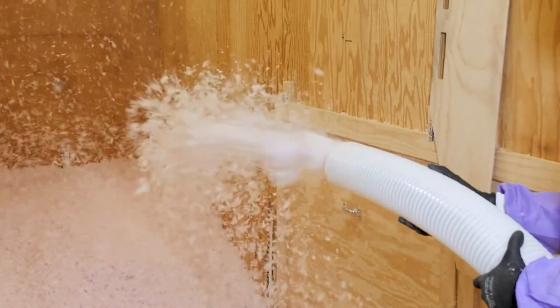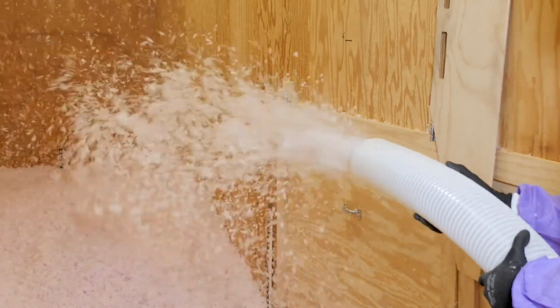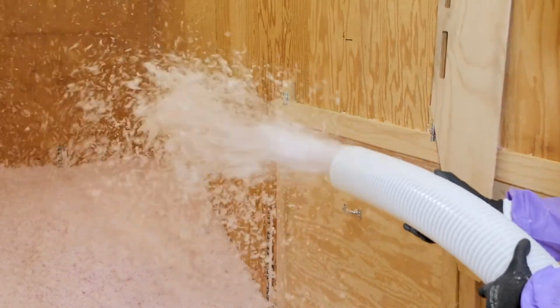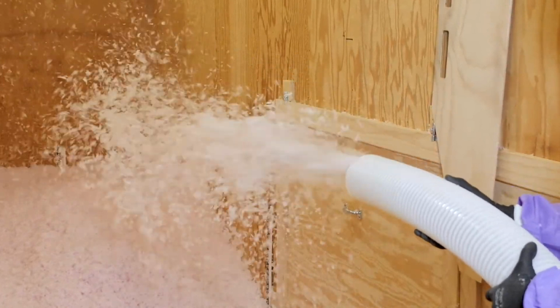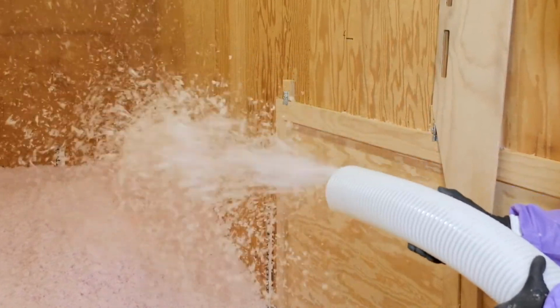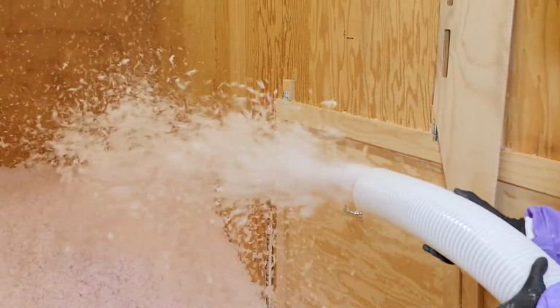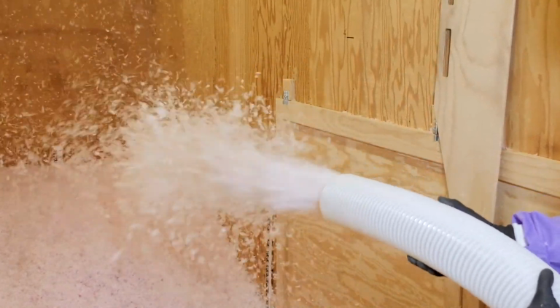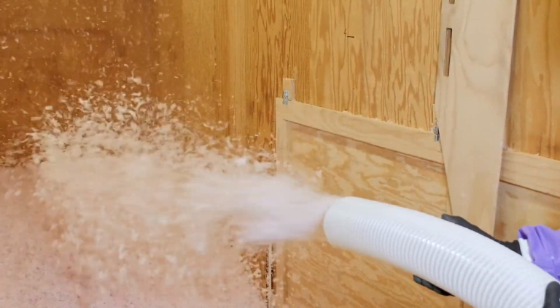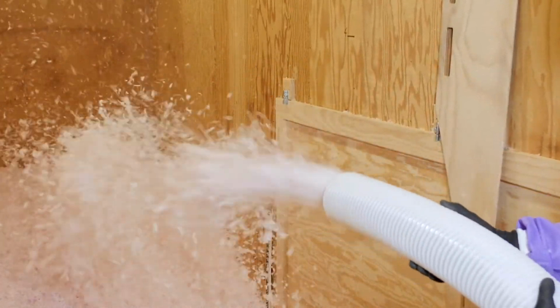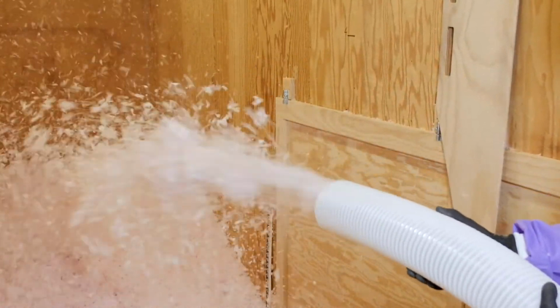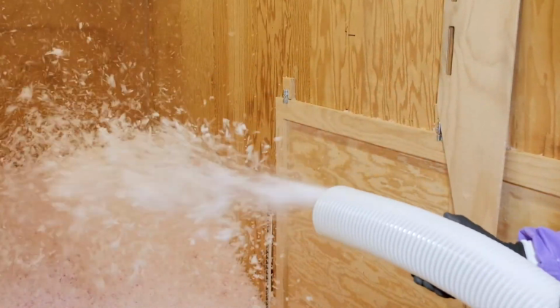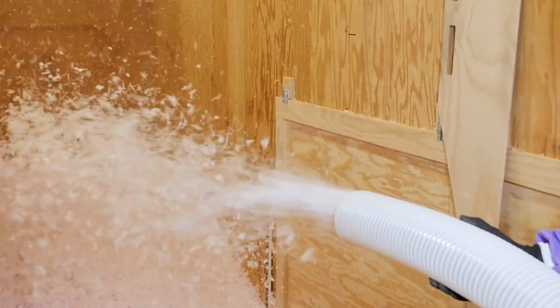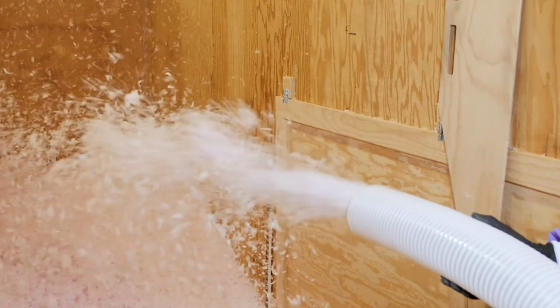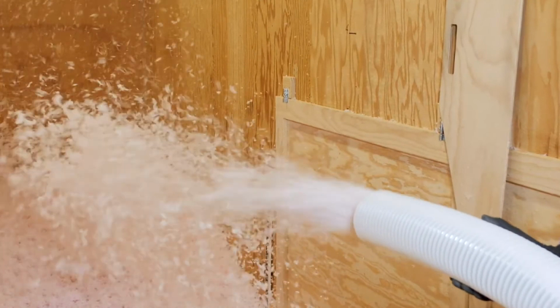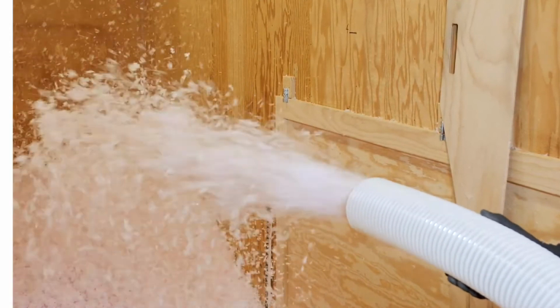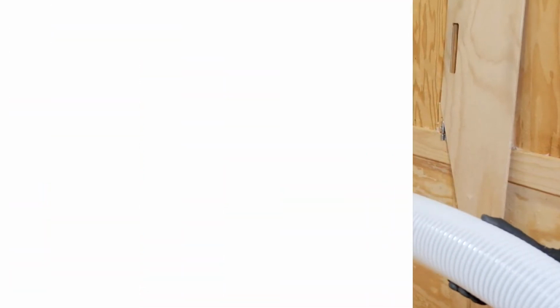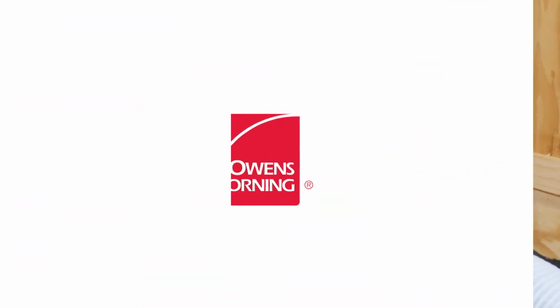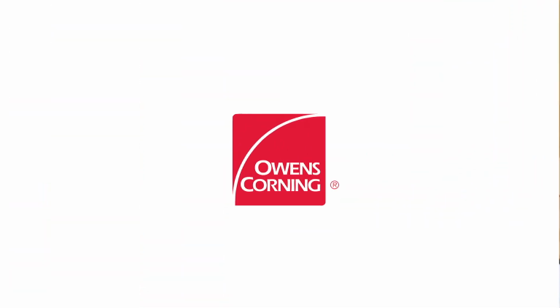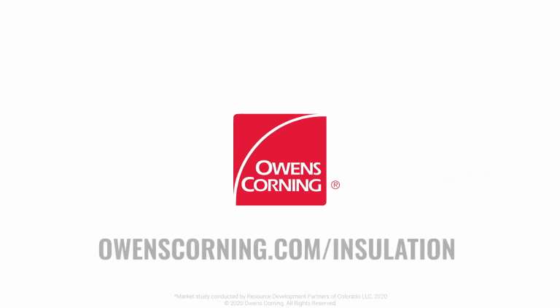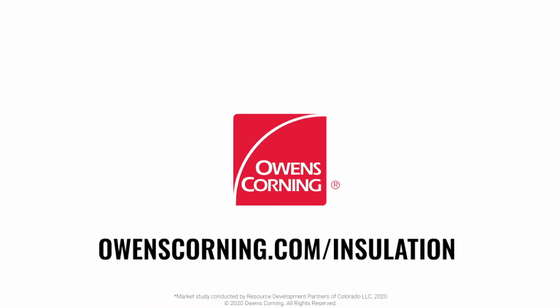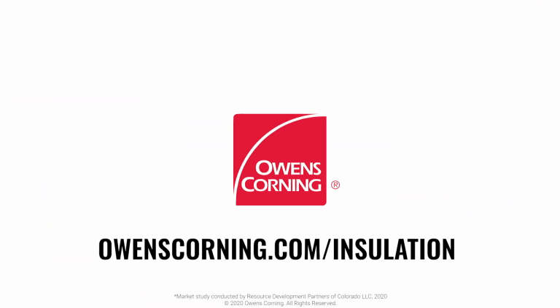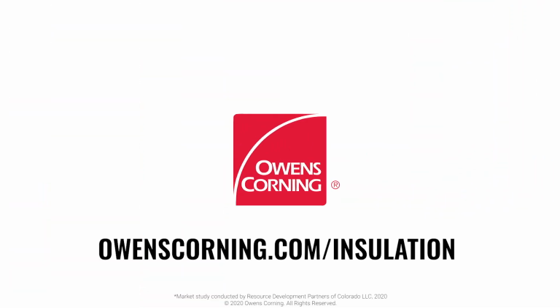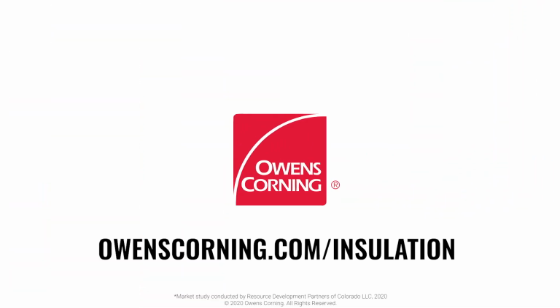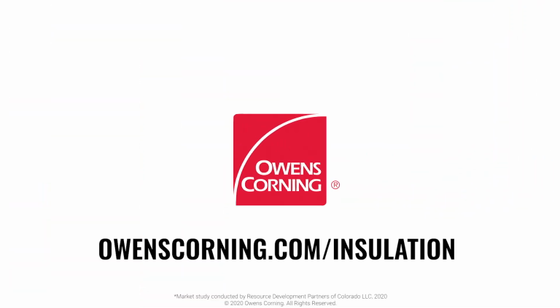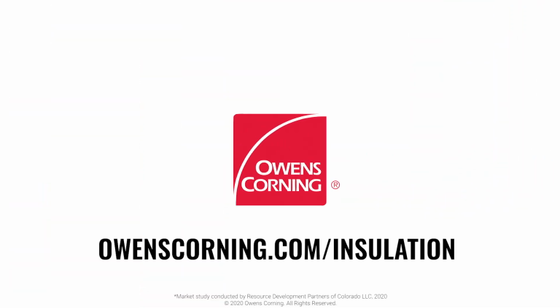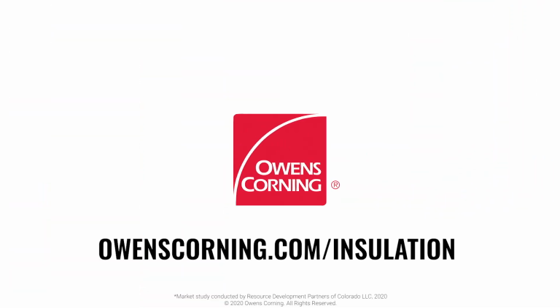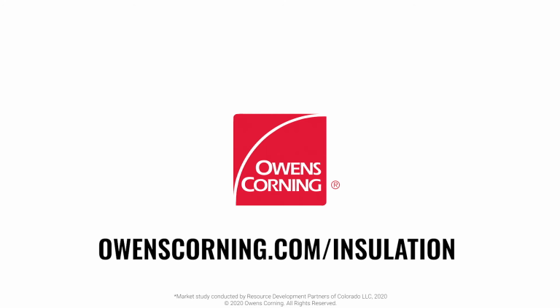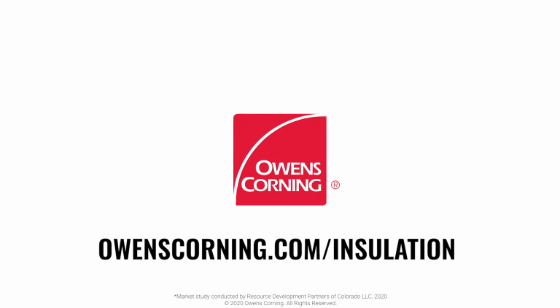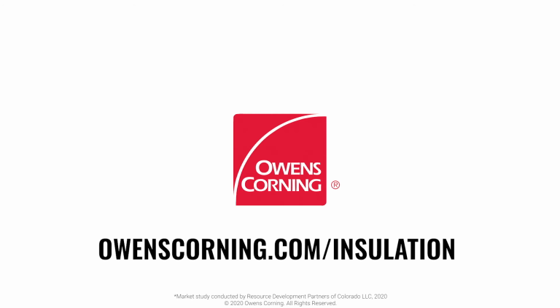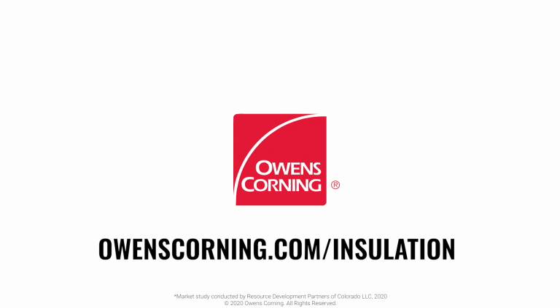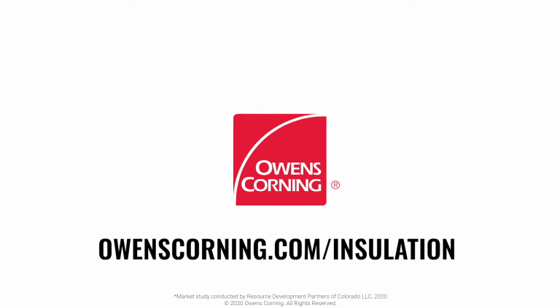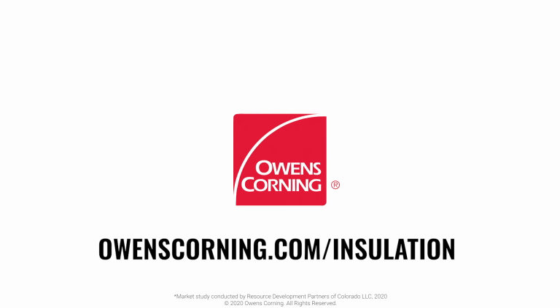Maintaining good hose health is just one easy way to boost the profitability of your loose fill business. For more tips on getting the most productivity out of your loose fill installs, check out OwensCorning.com for more videos.